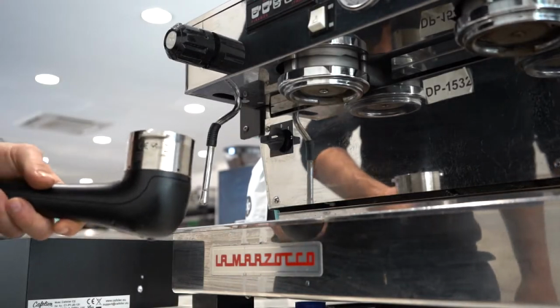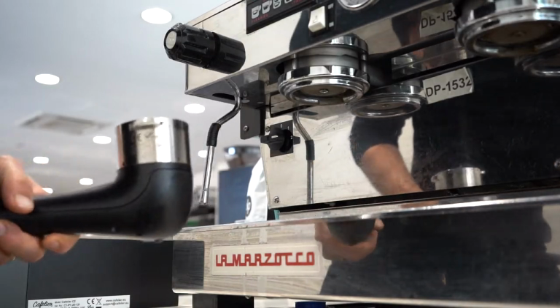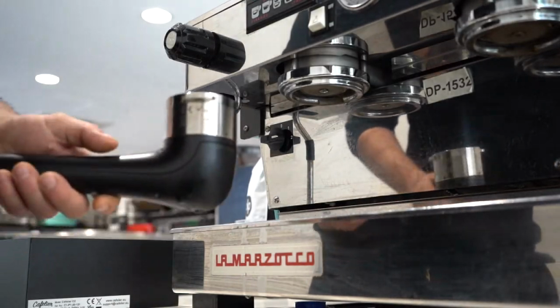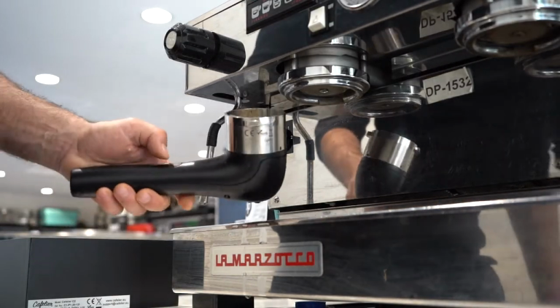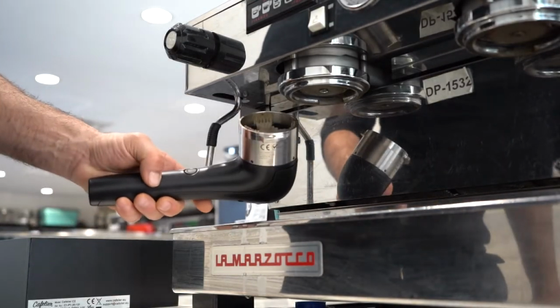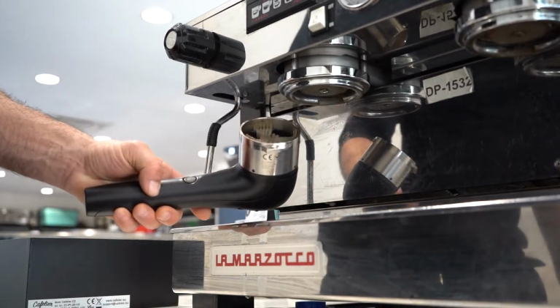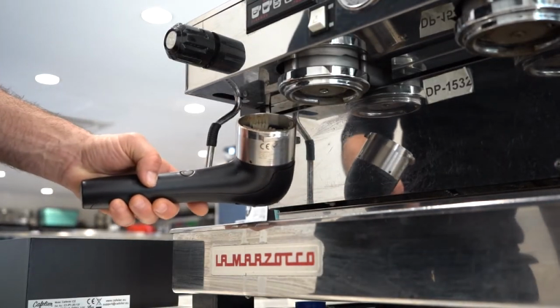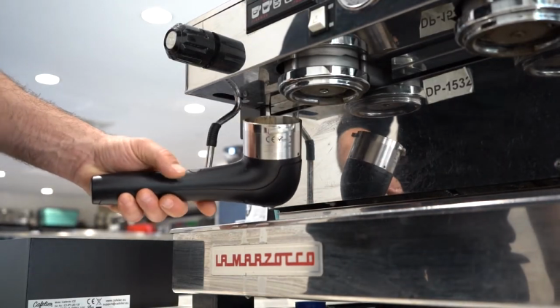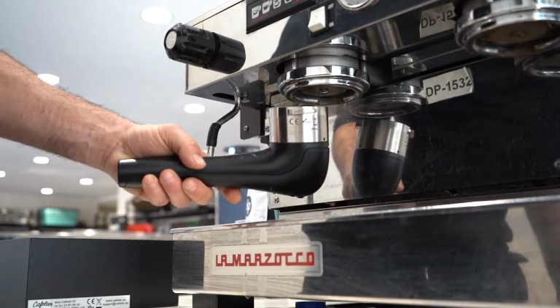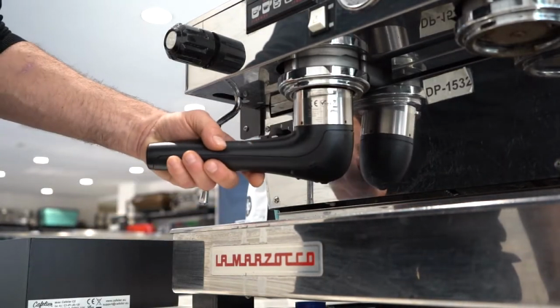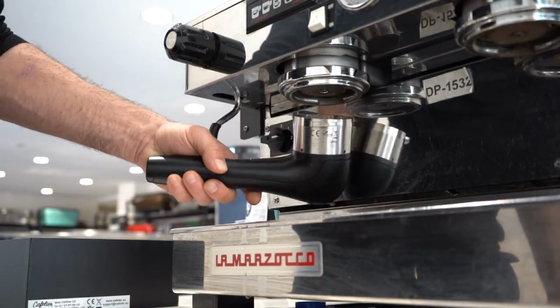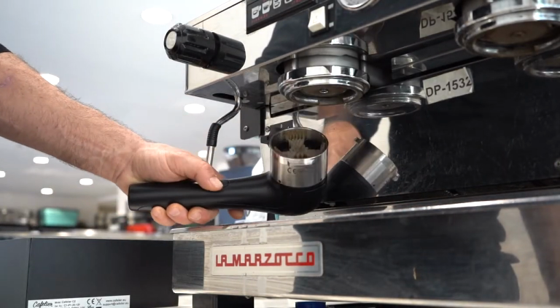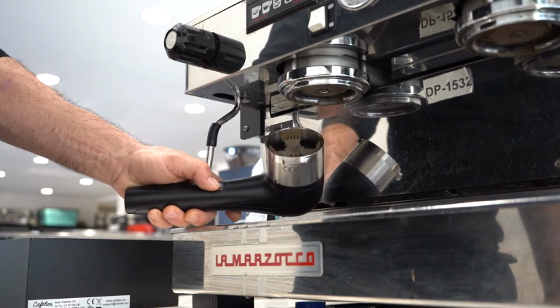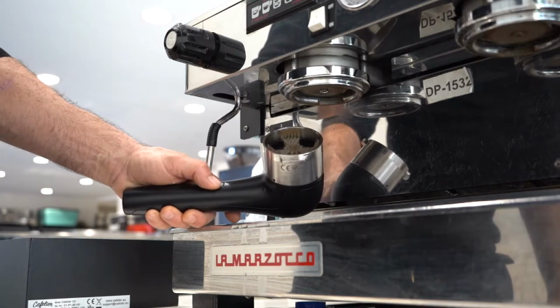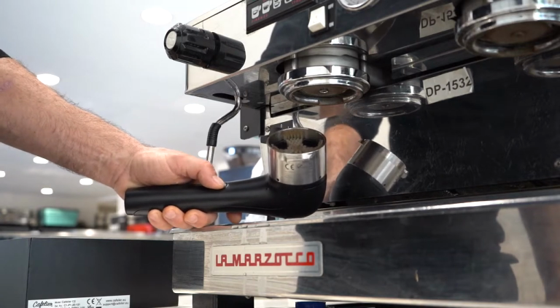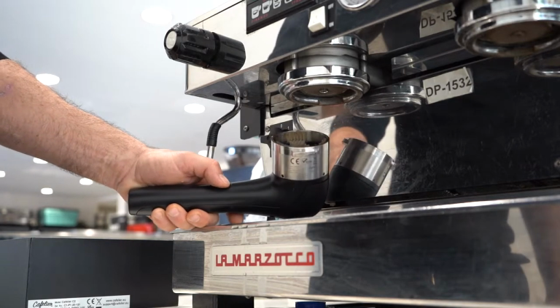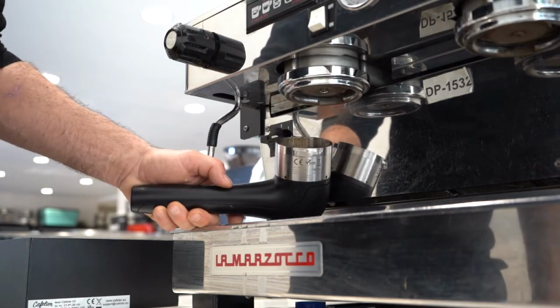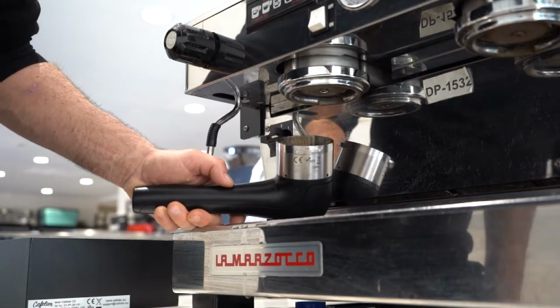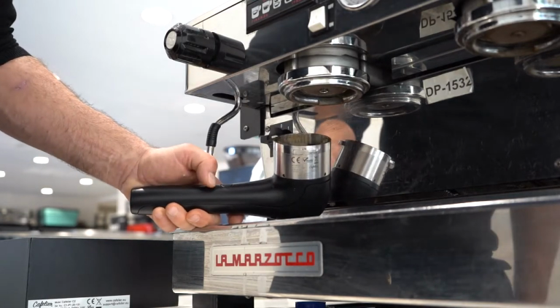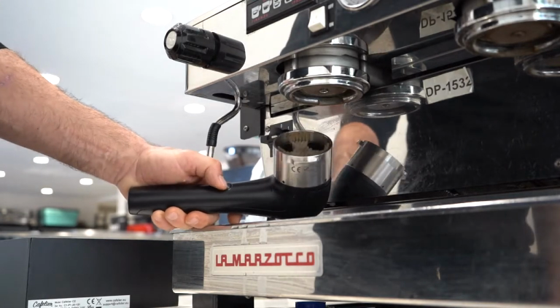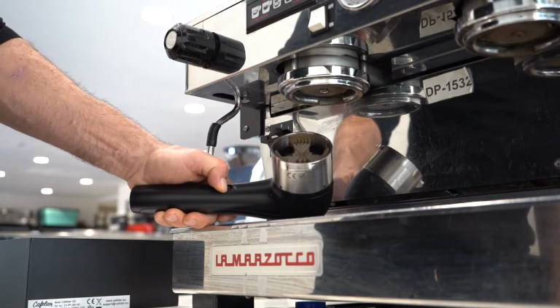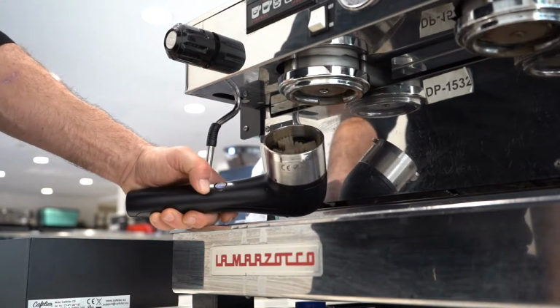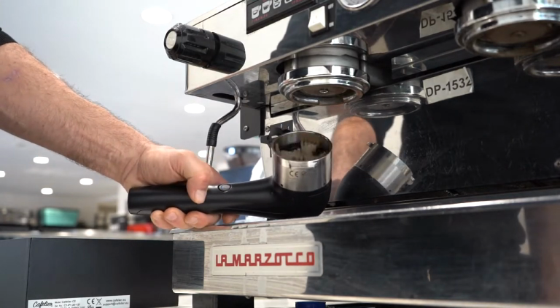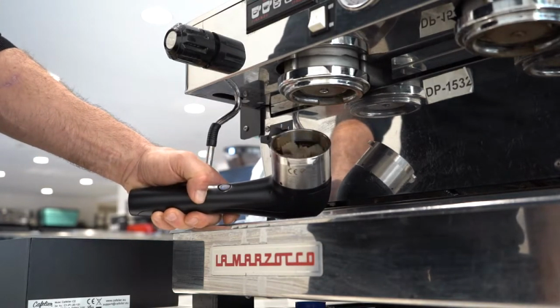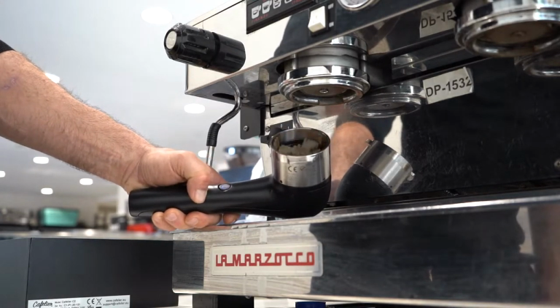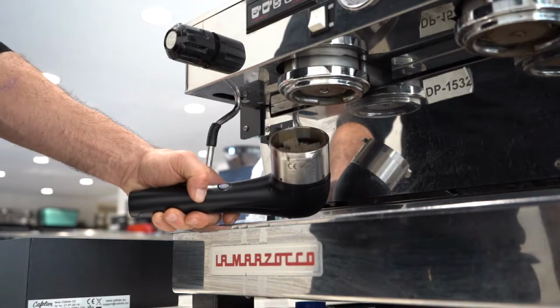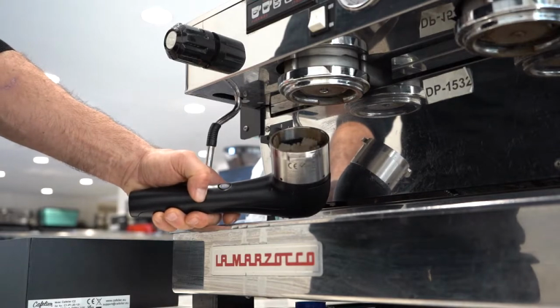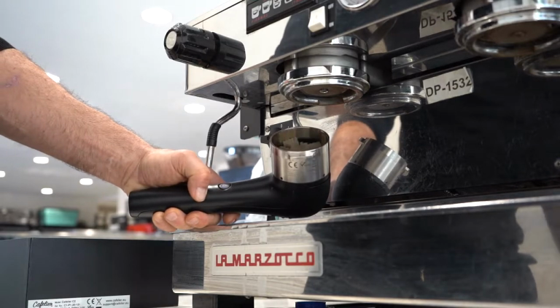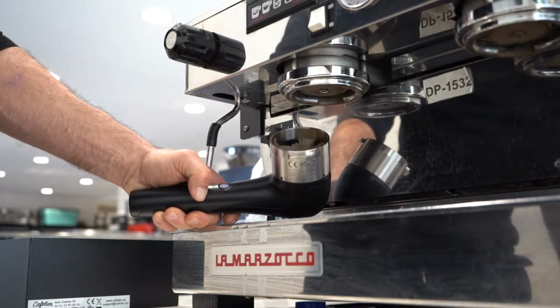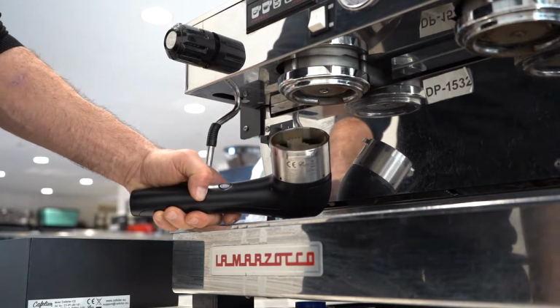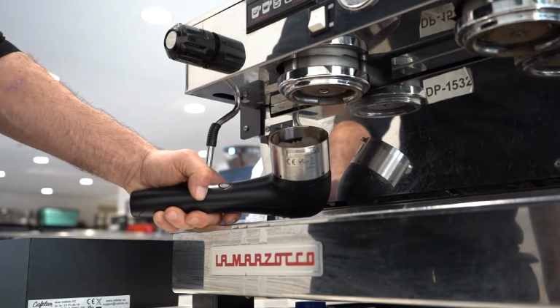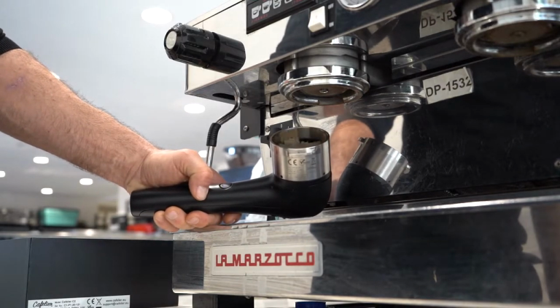So the future is here in coffee cleaning. Basically what we're doing is just locking on the portafilter handle cleaner, and then we are just engaging the power button and let the water run first before we engage that button.